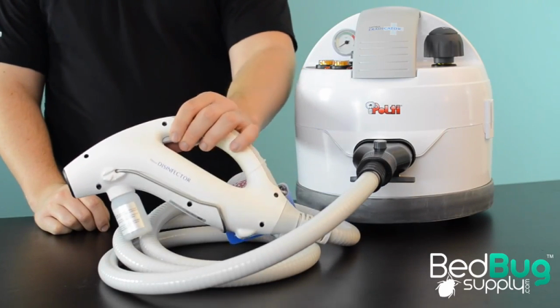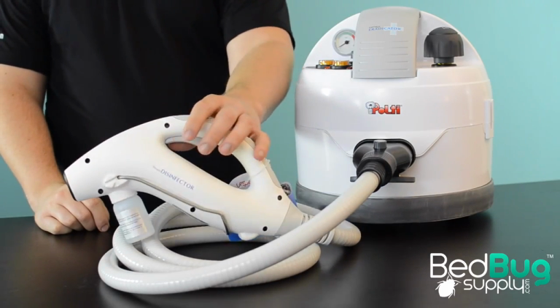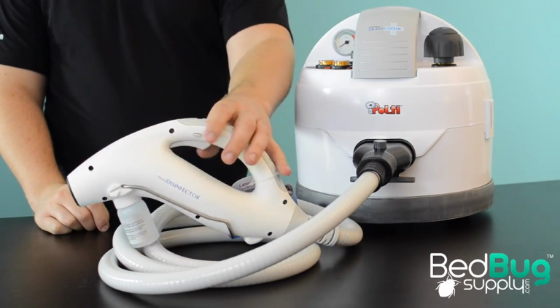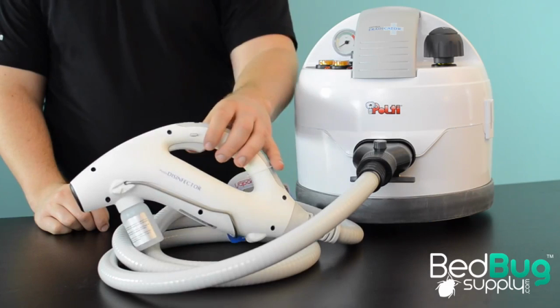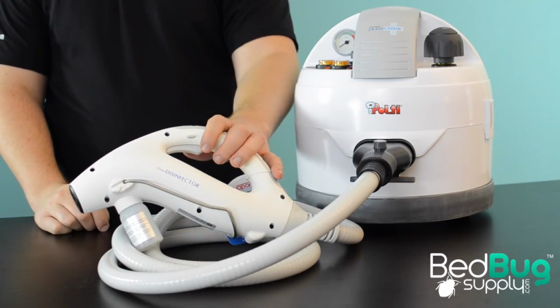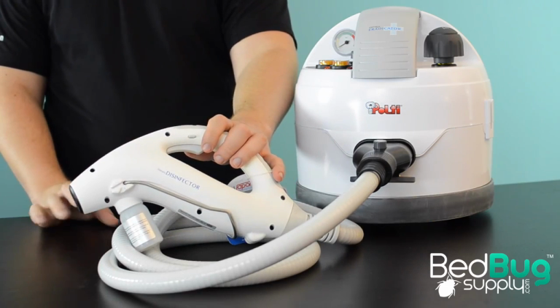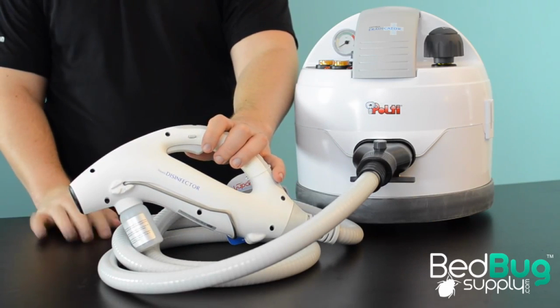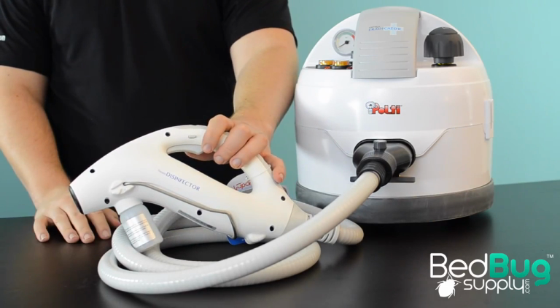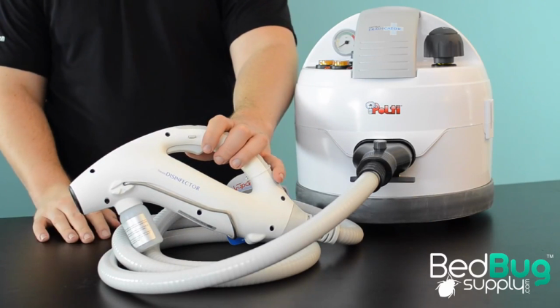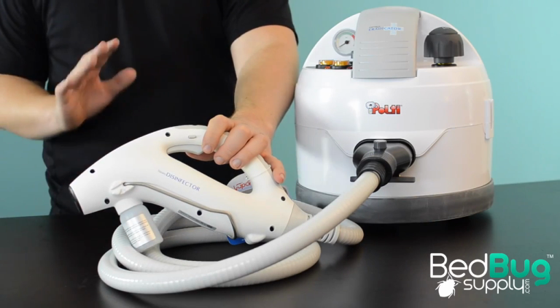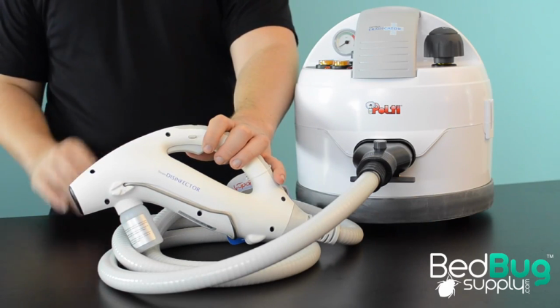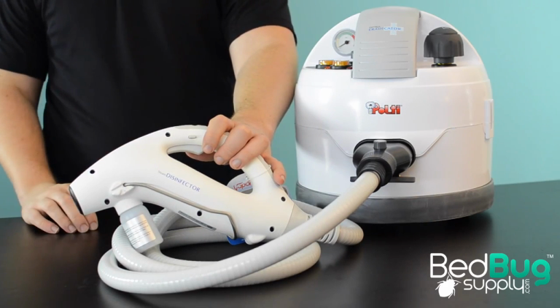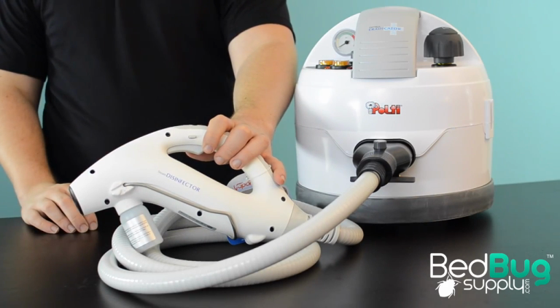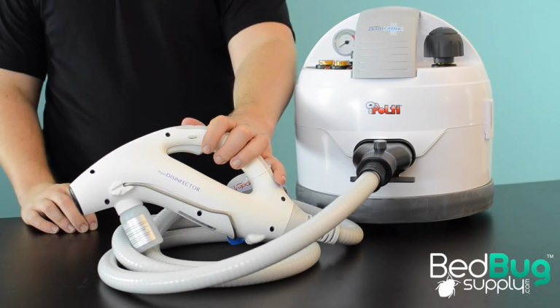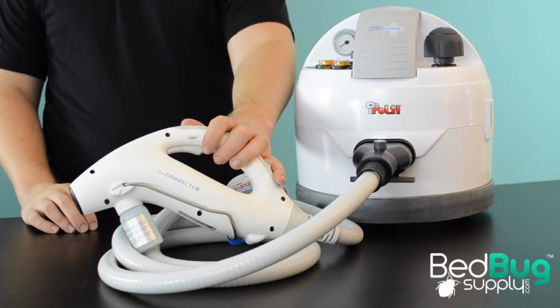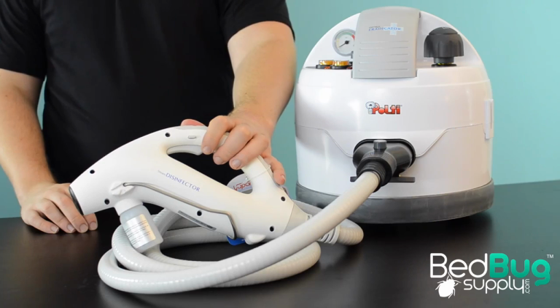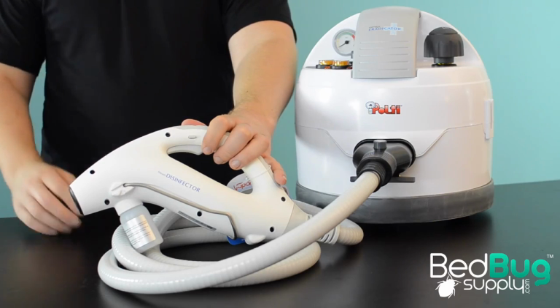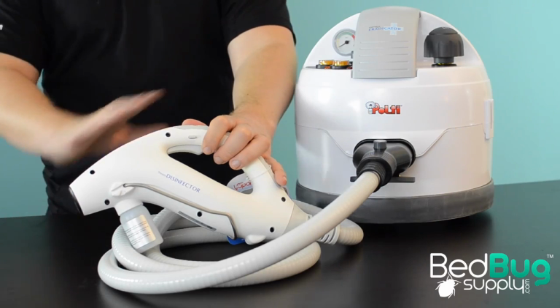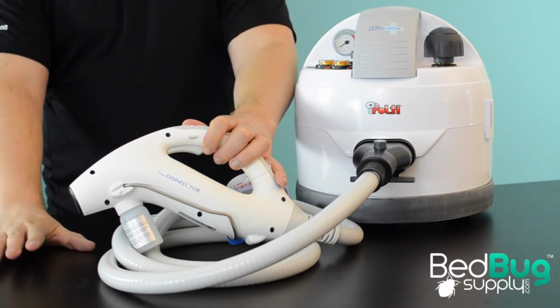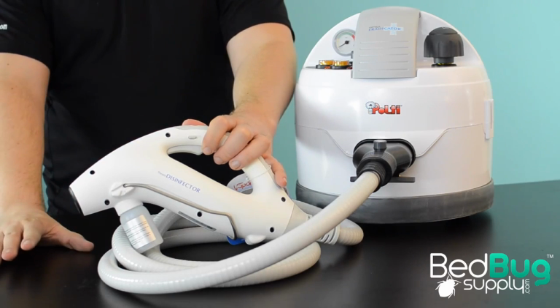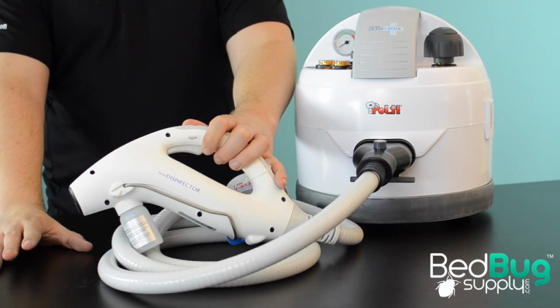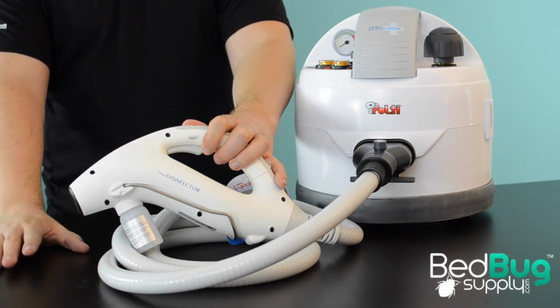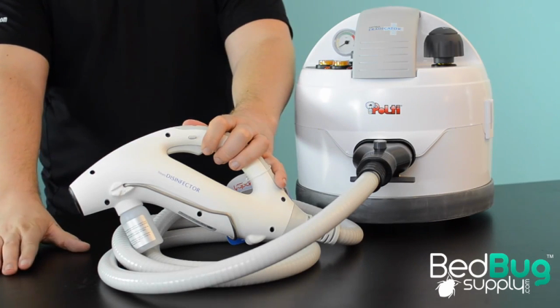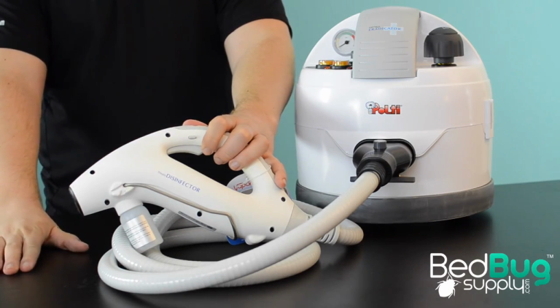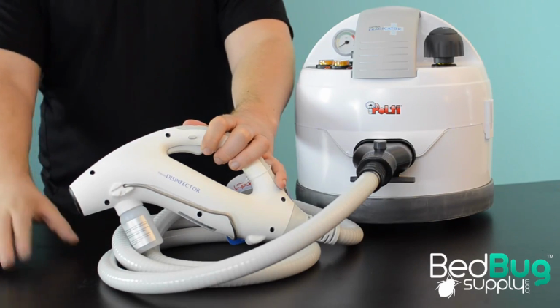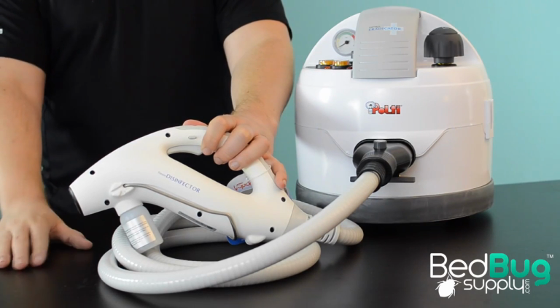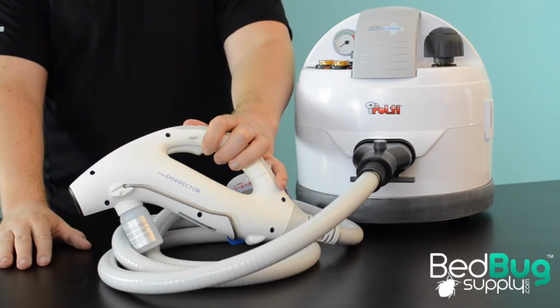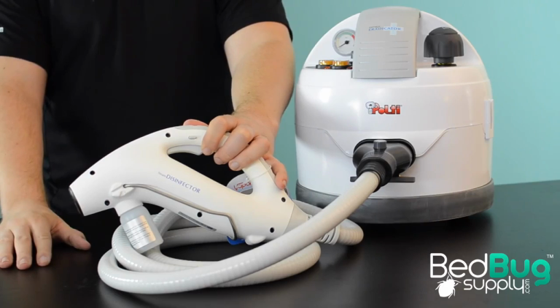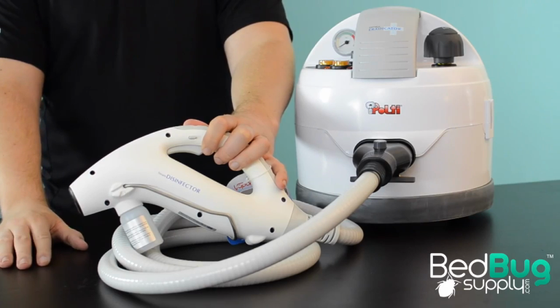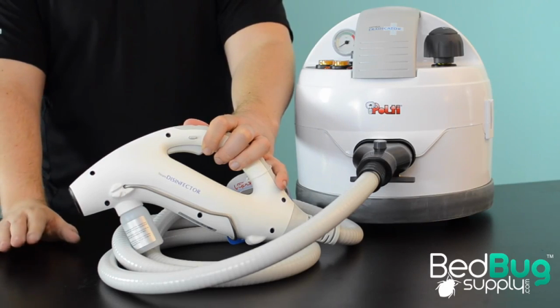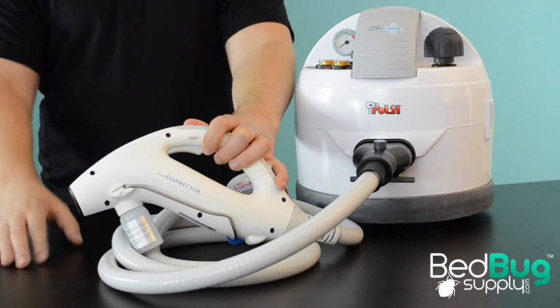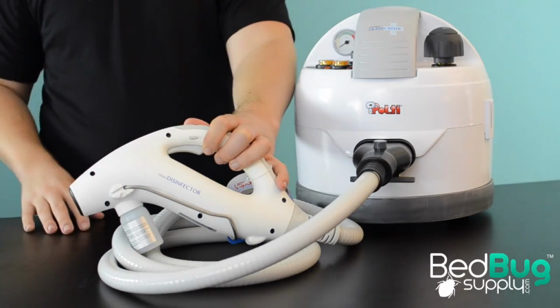This design is capable of a tip temperature of up to 356 degrees, making it easily the hottest steamer we have ever seen. There is also significantly less water vapor emitted by the Eradicator, which means that the heat will penetrate better and there will be less cleanup after the job is done.